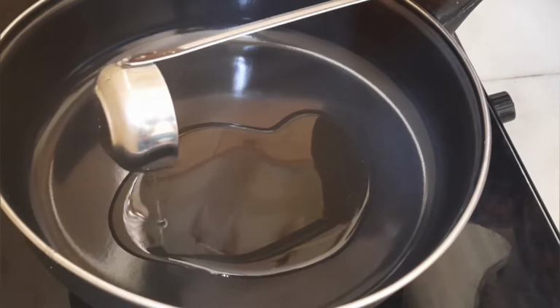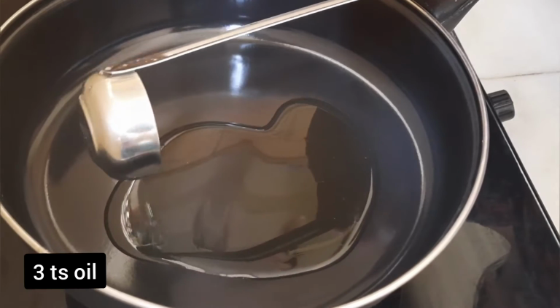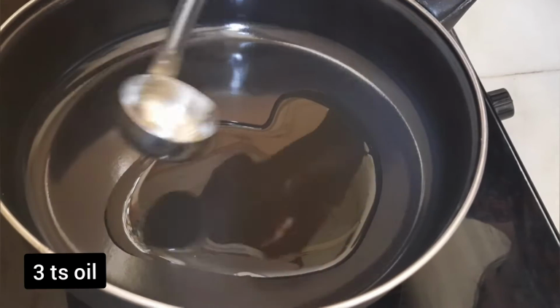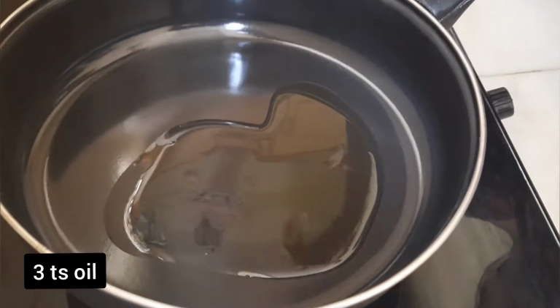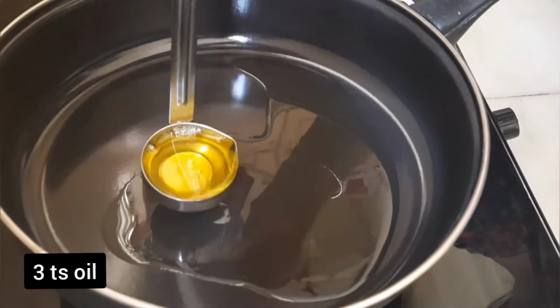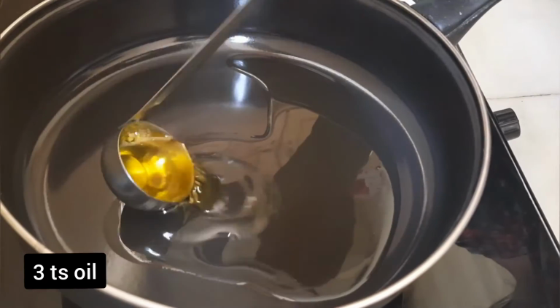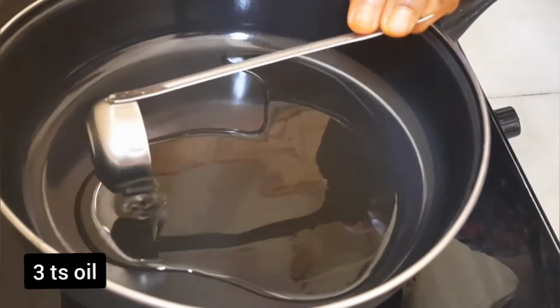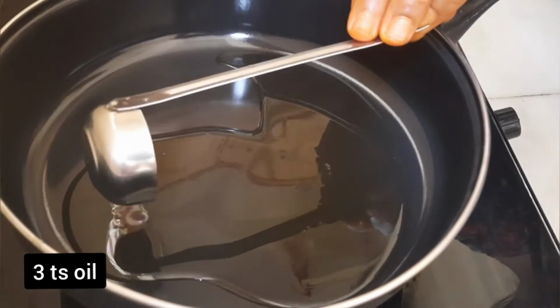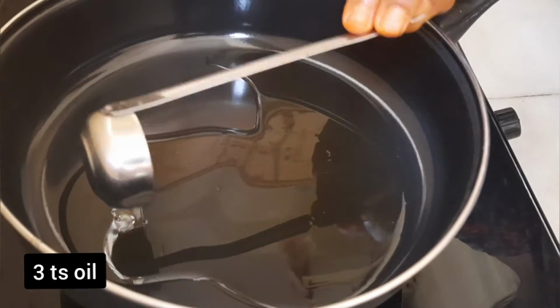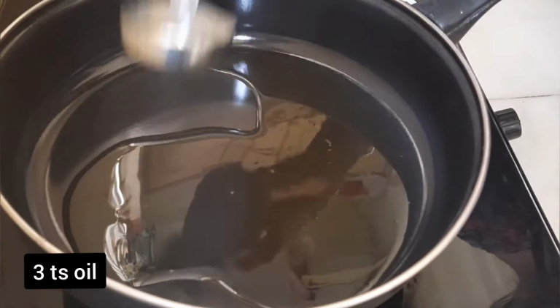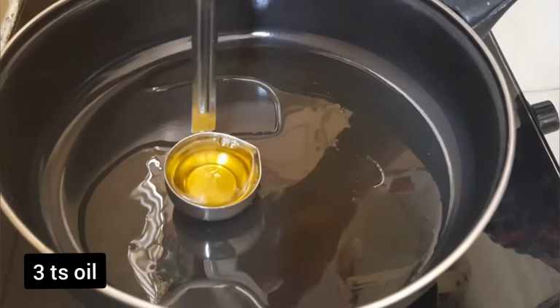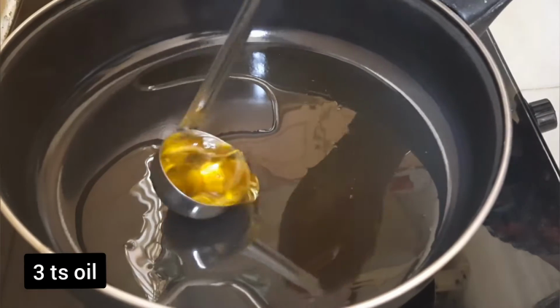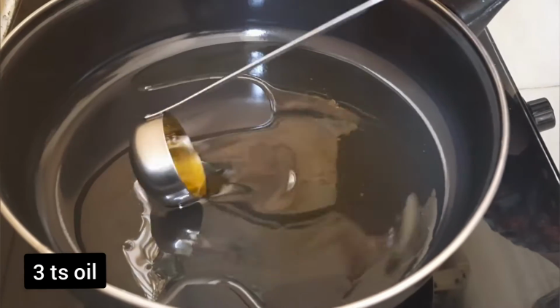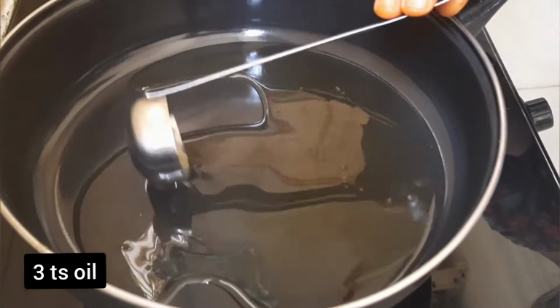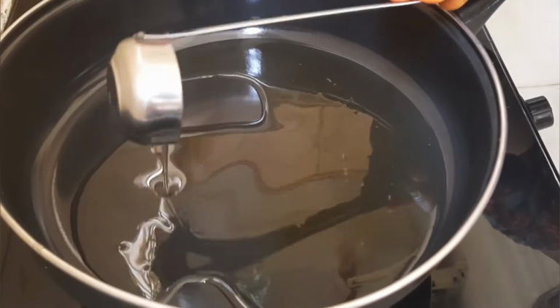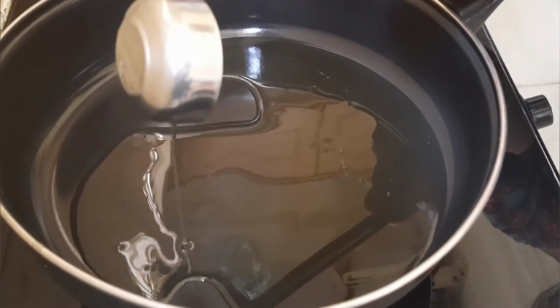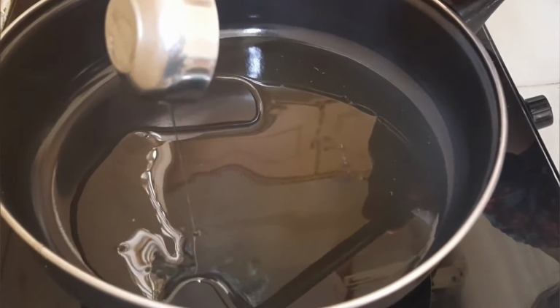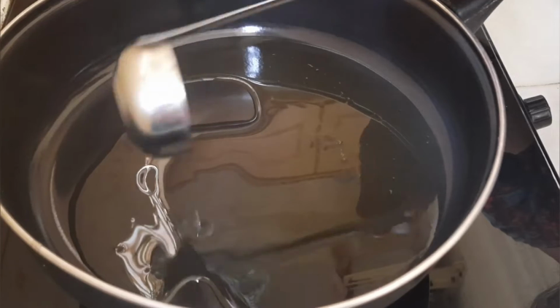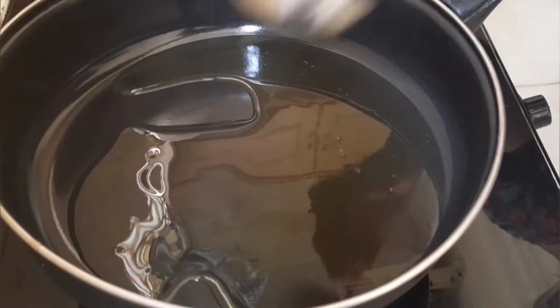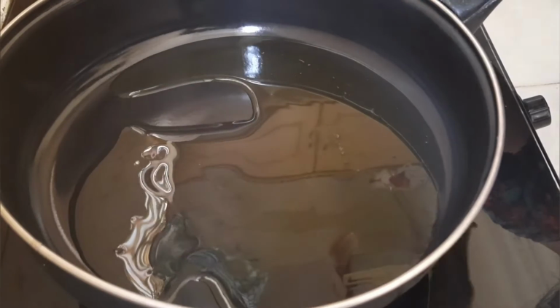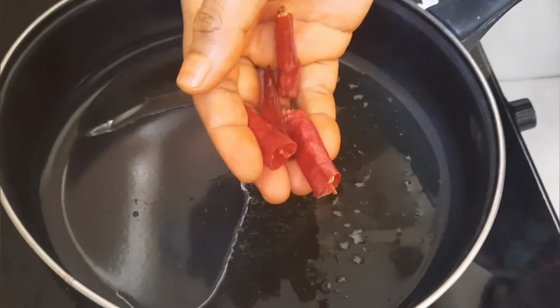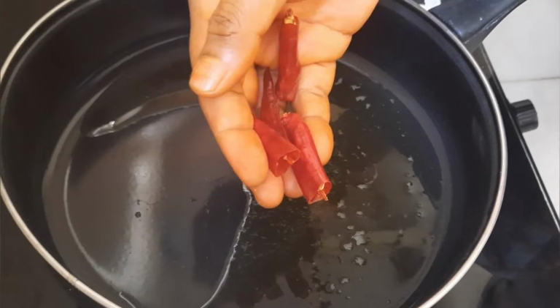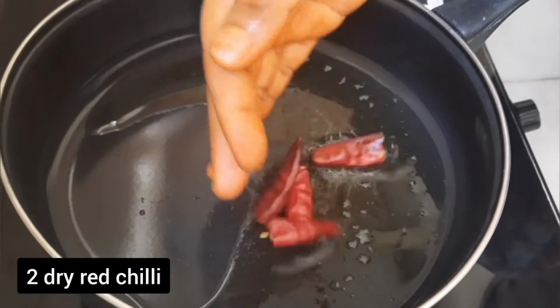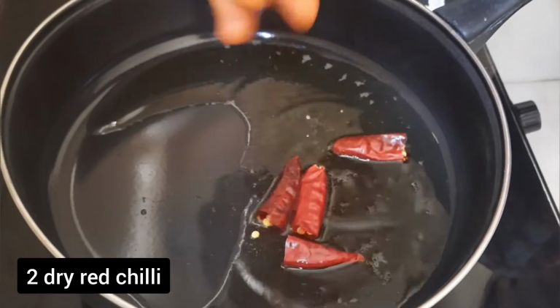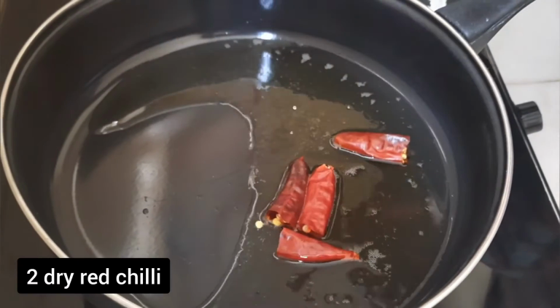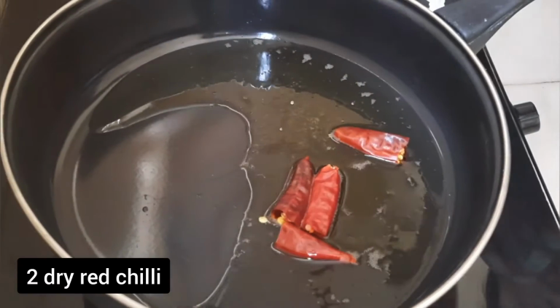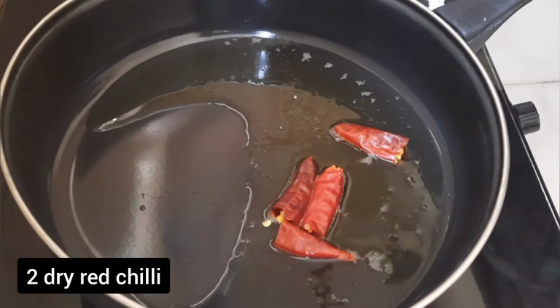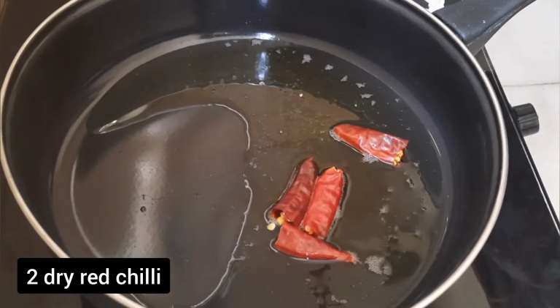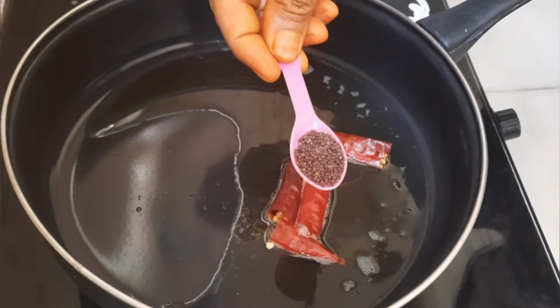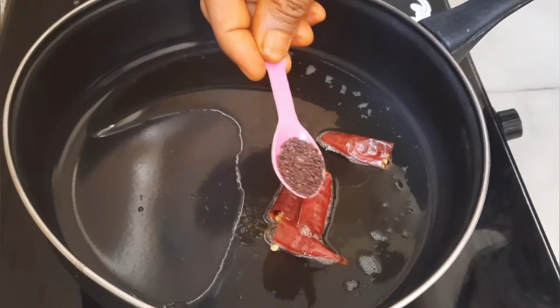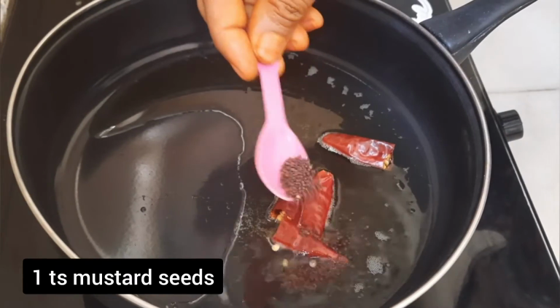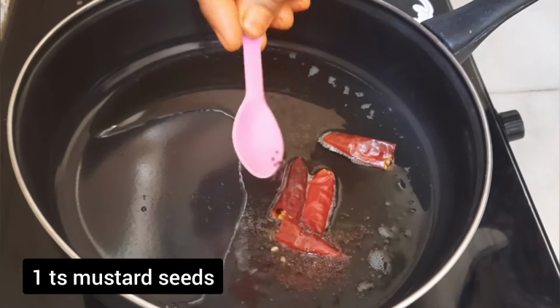Put 3 ingredients in the pan. Put 2 ingredients in the pan. Put 1 tablespoon.